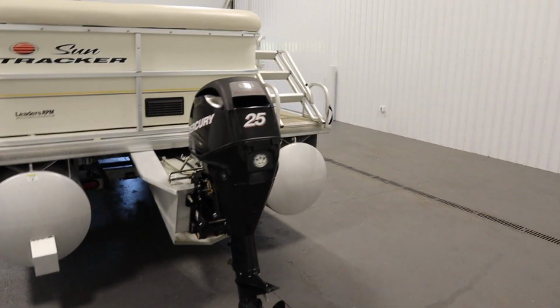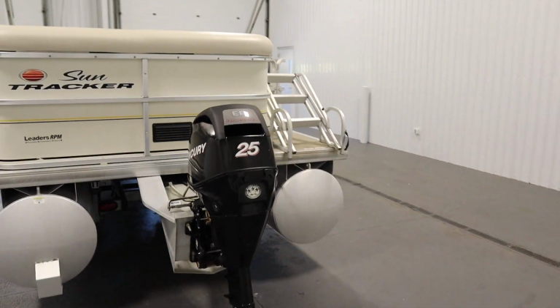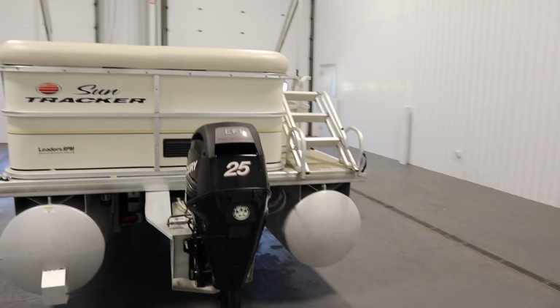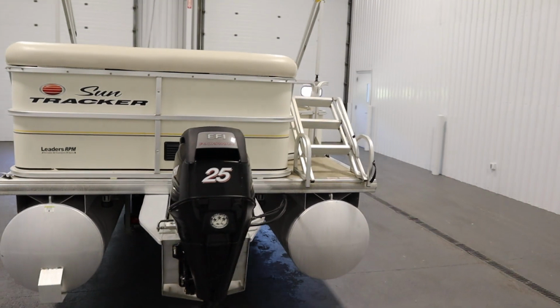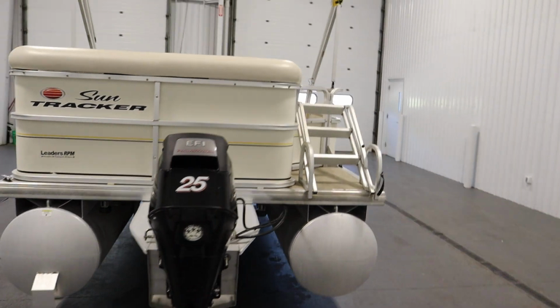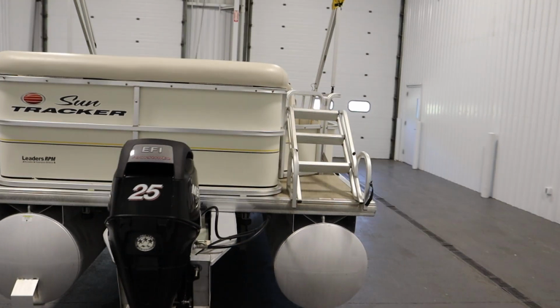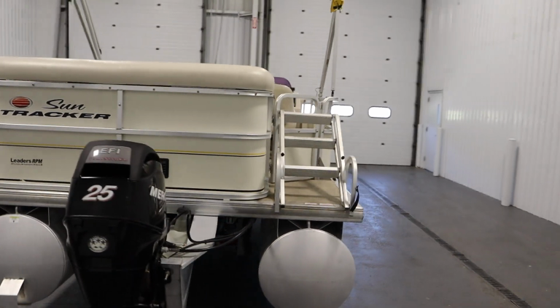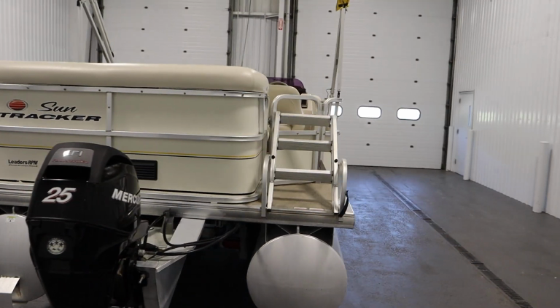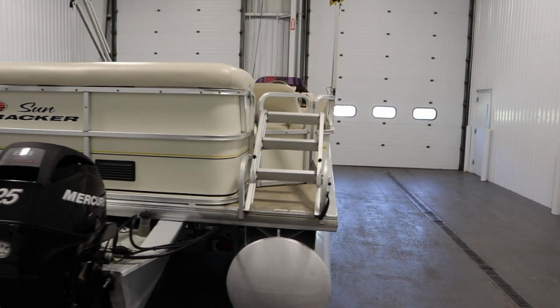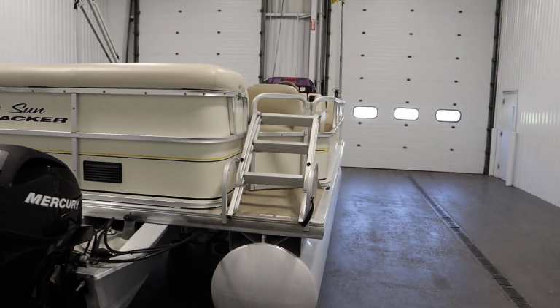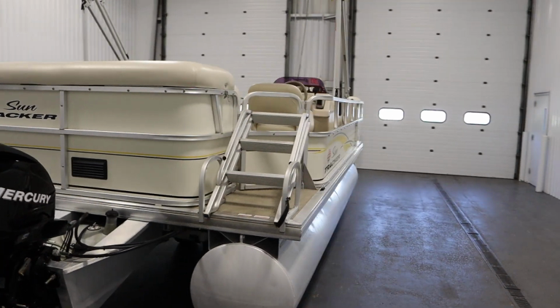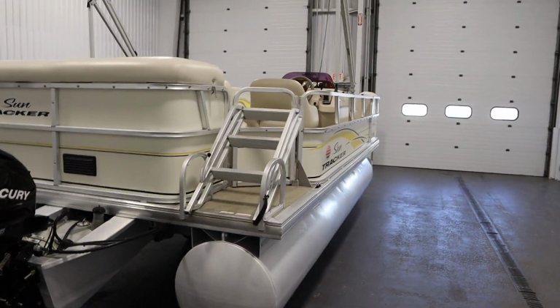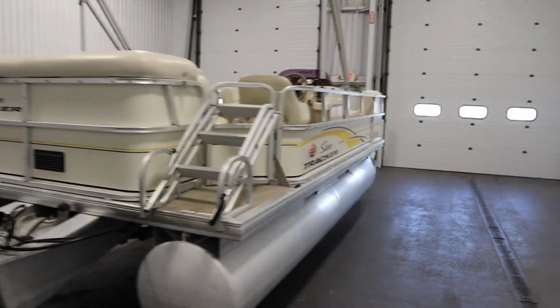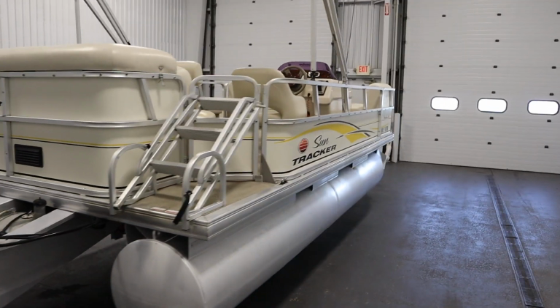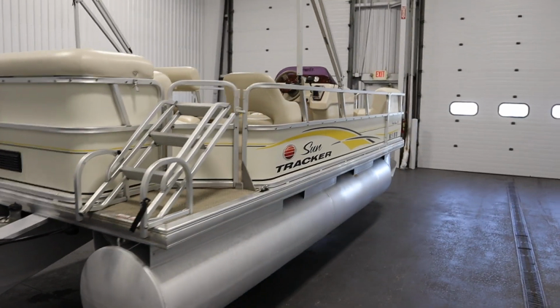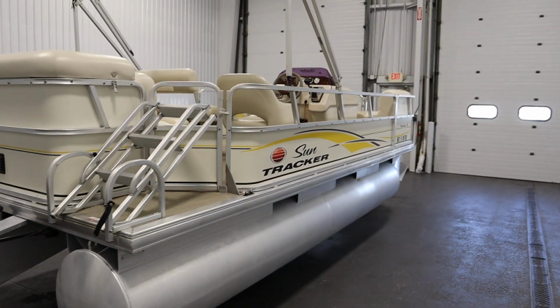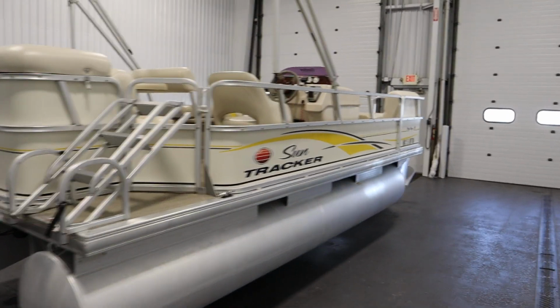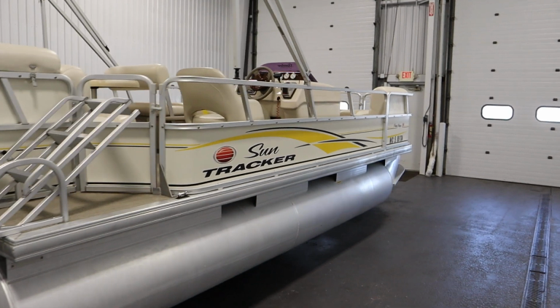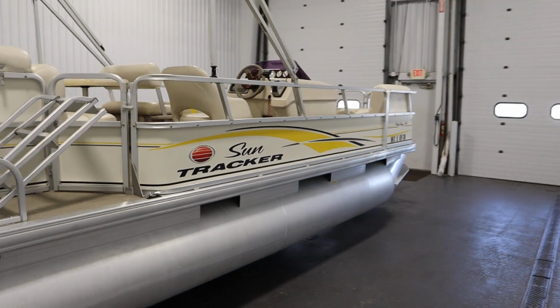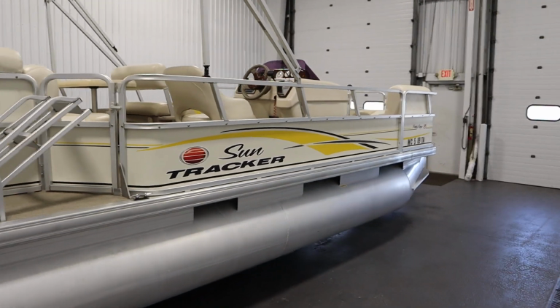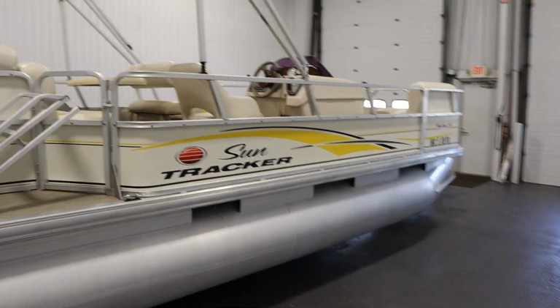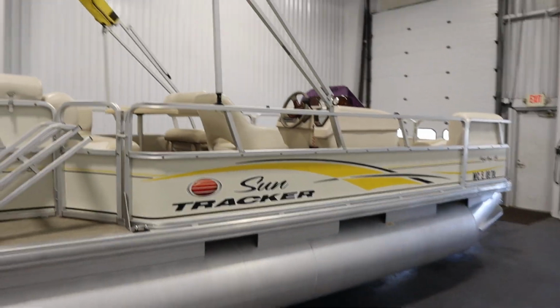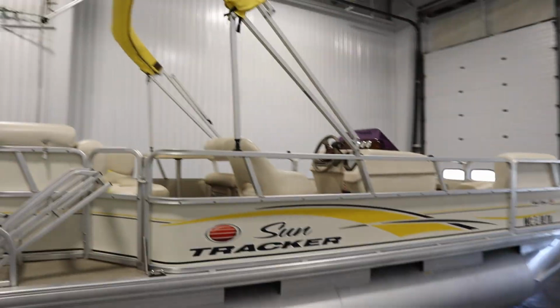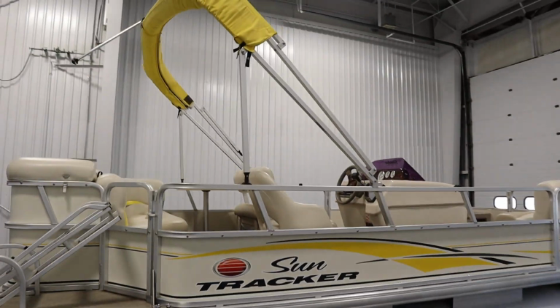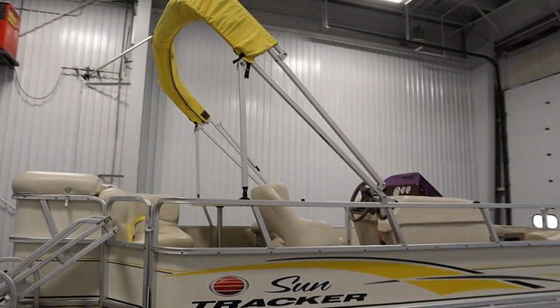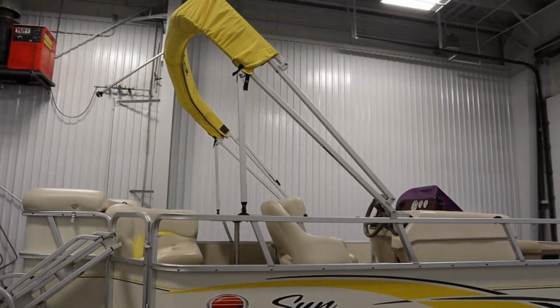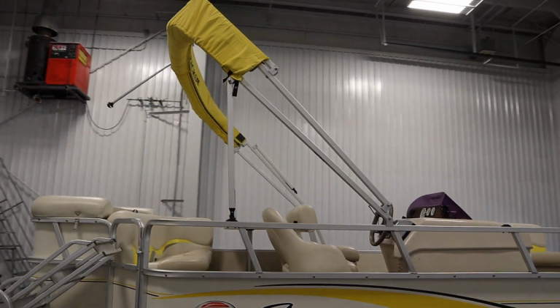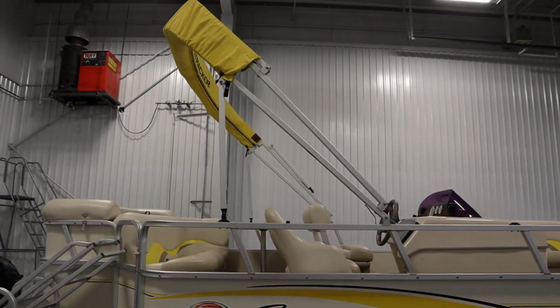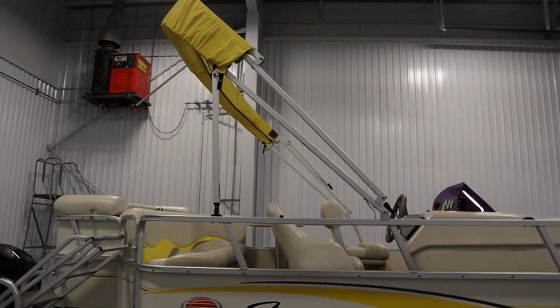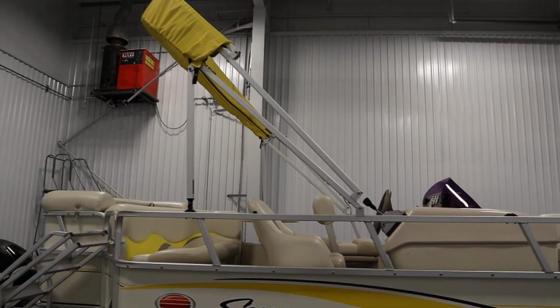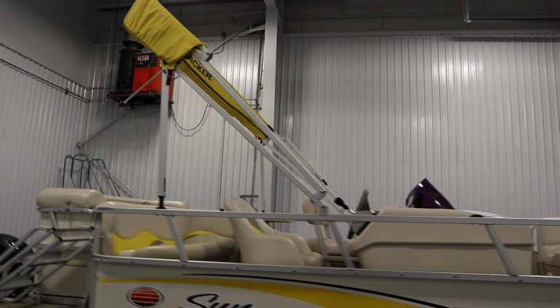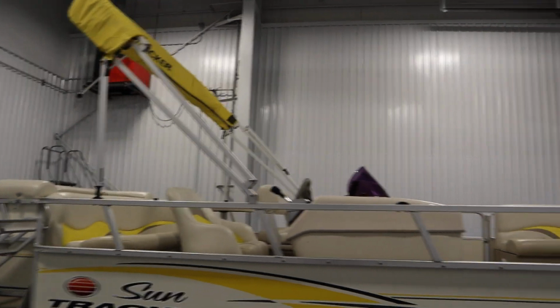This boat has features including a snap-on mooring cover, a Bimini top with storage boot and light.